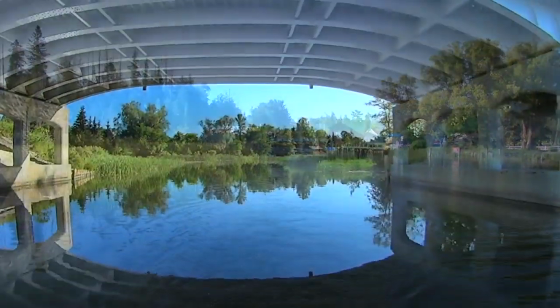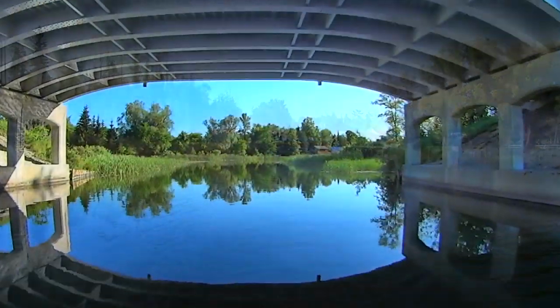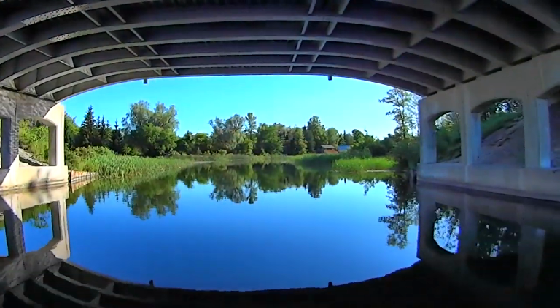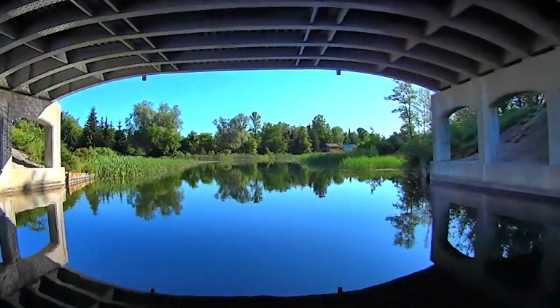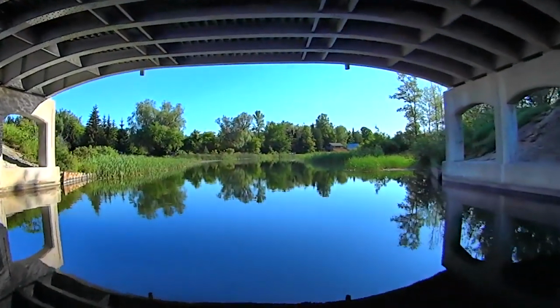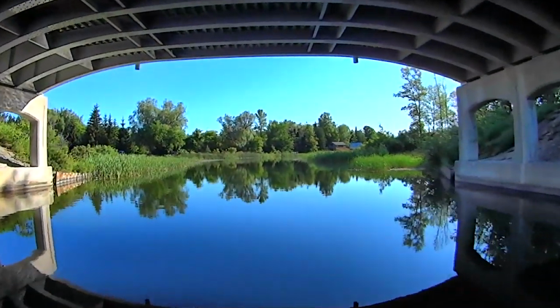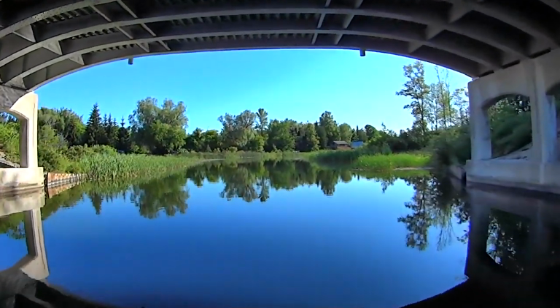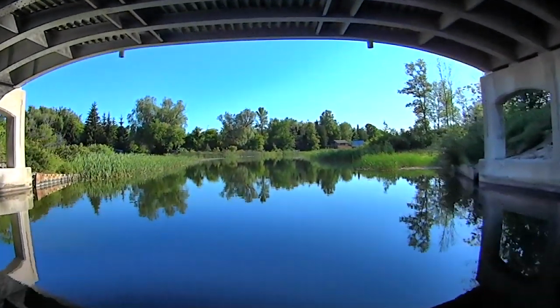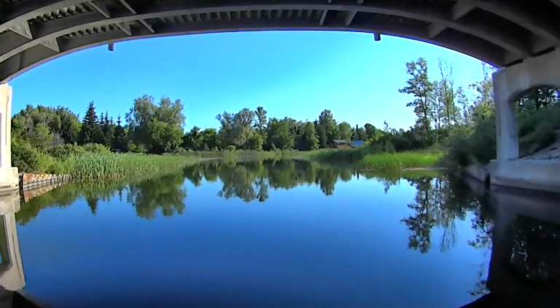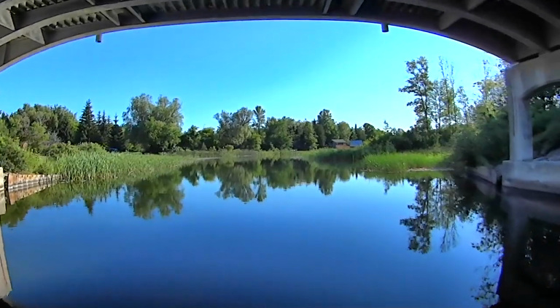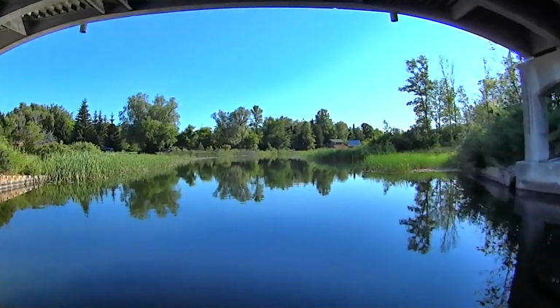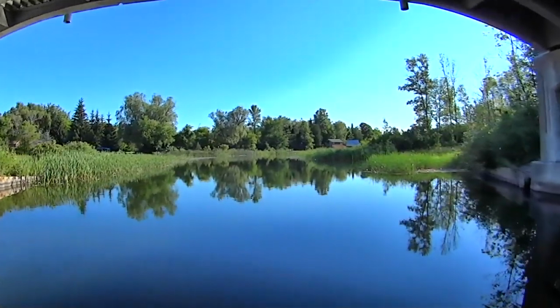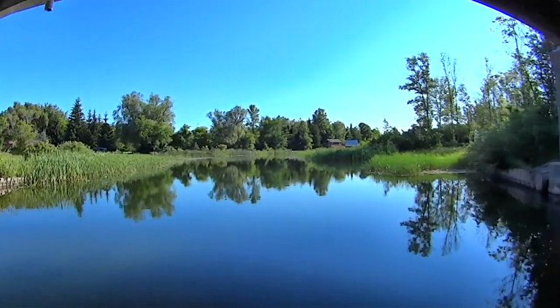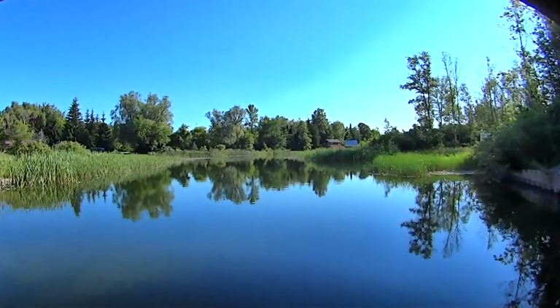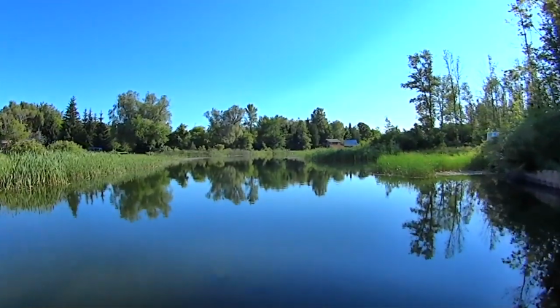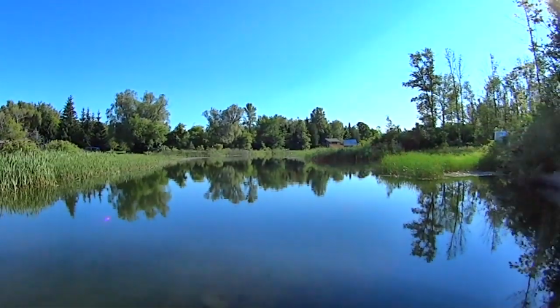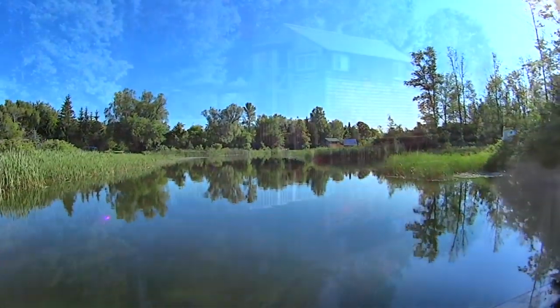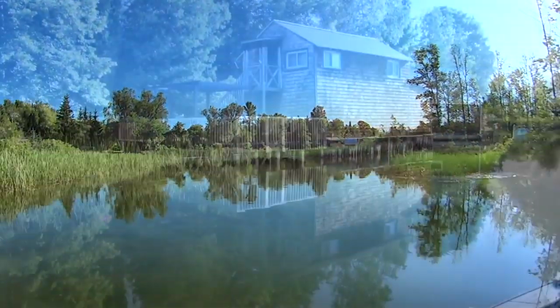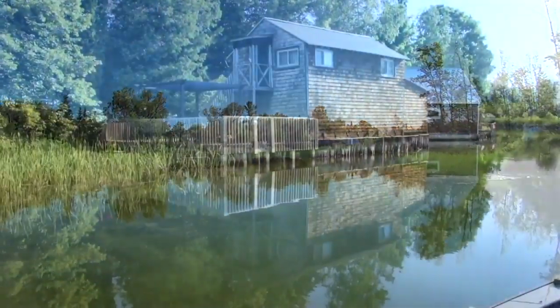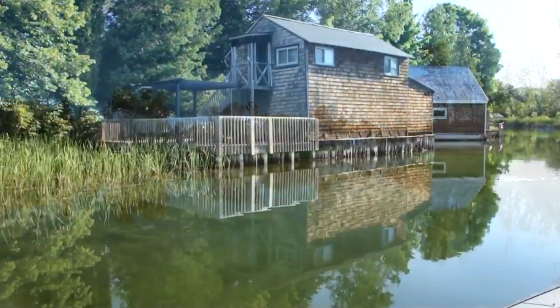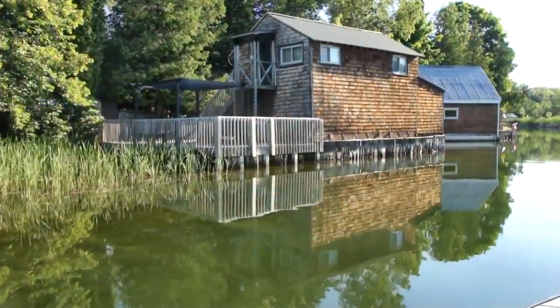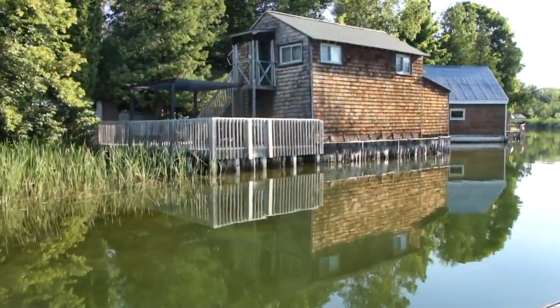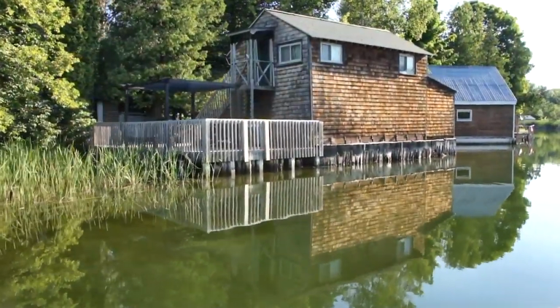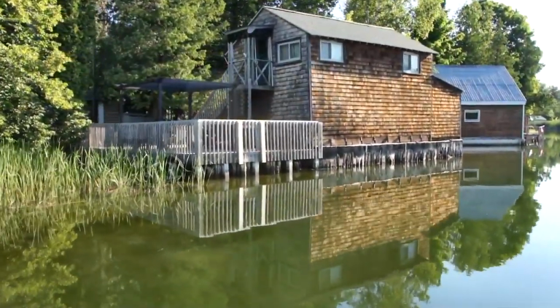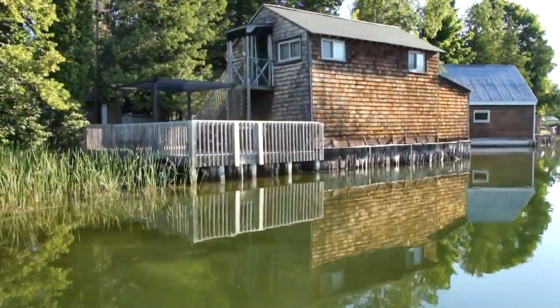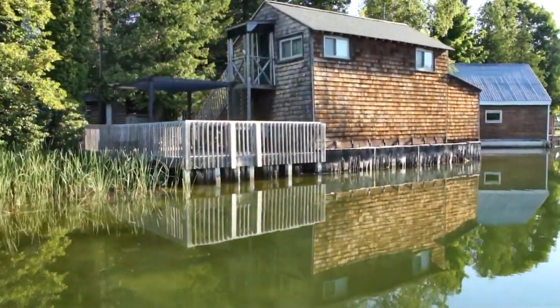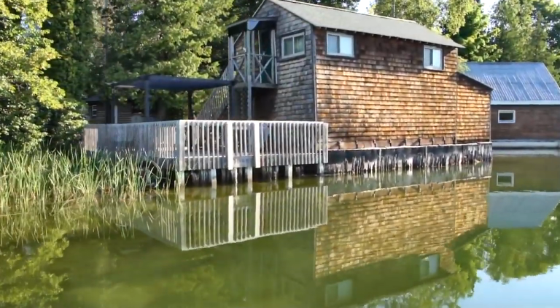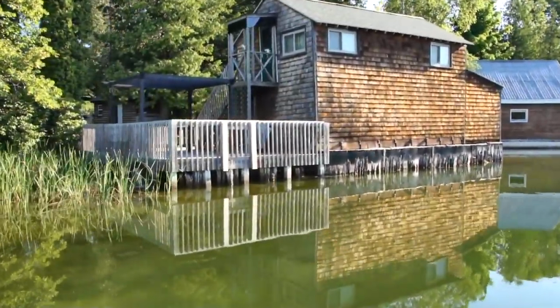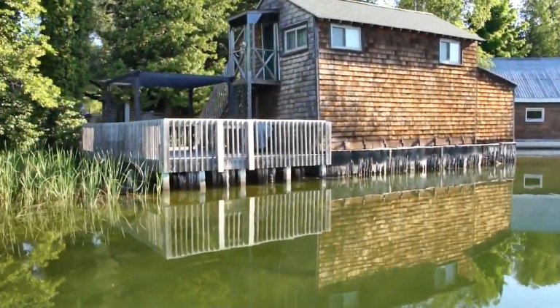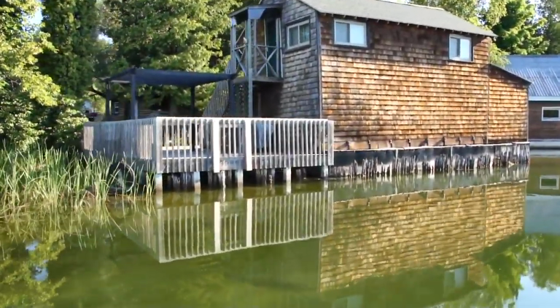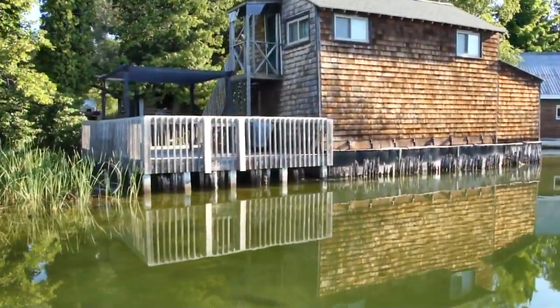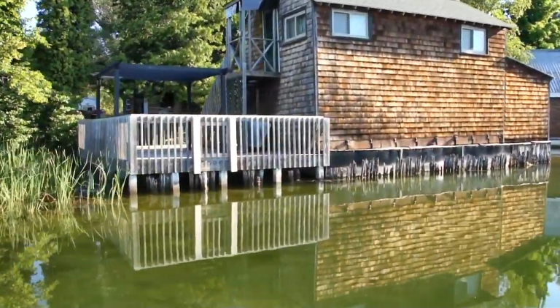The next landmark you'll pass under is the M68 bridge at the north end of Alanson. Just past that bridge, you'll see an old boathouse on the west bank. It was built around the turn of the century and it's been the subject of many photographers over the years.